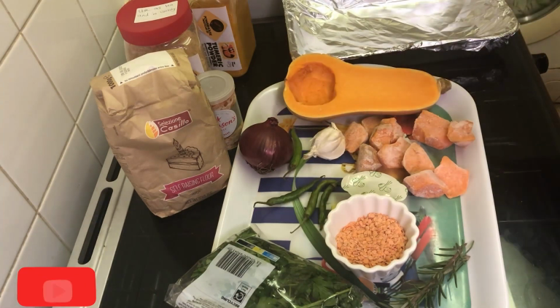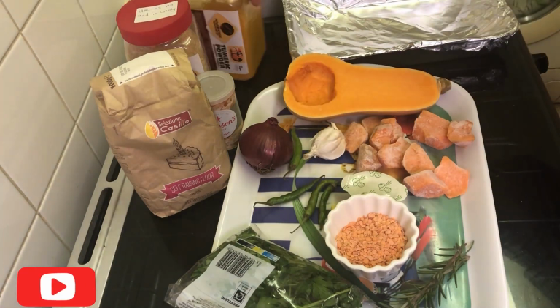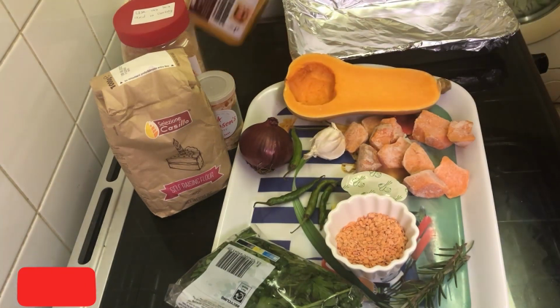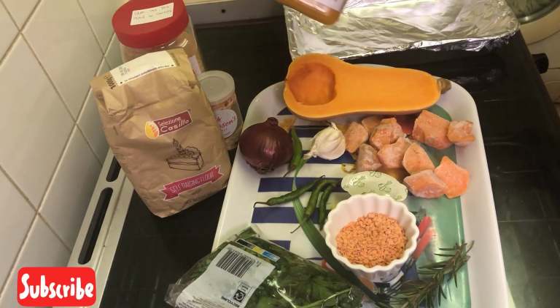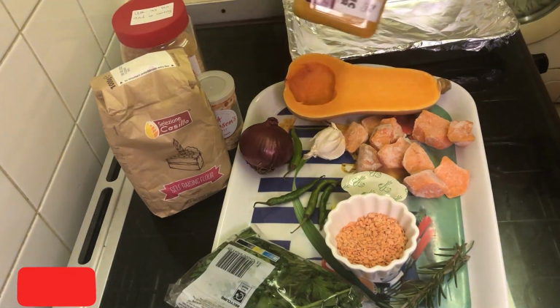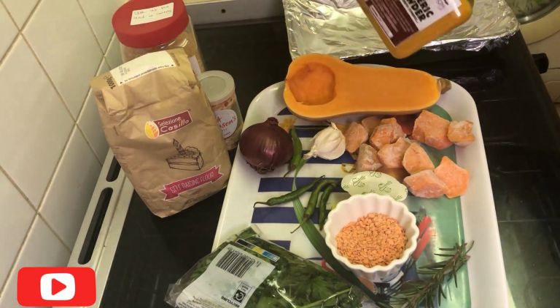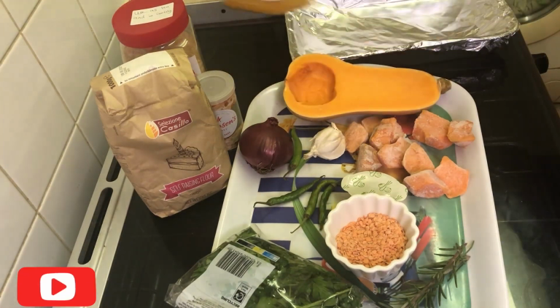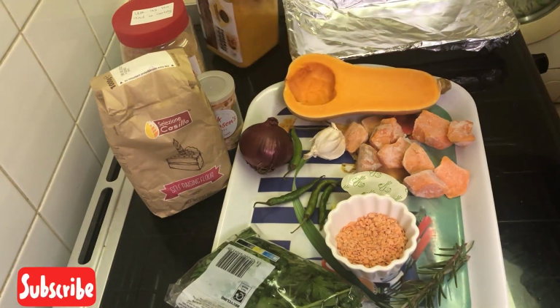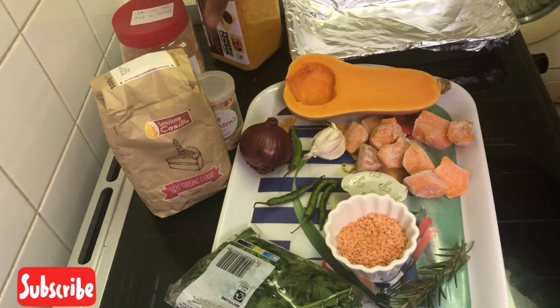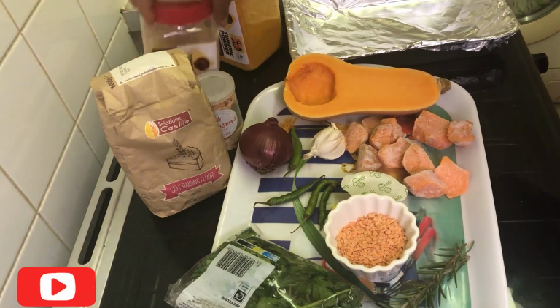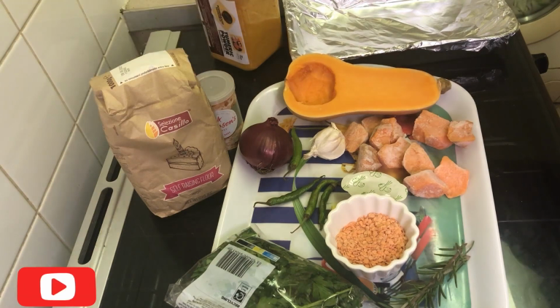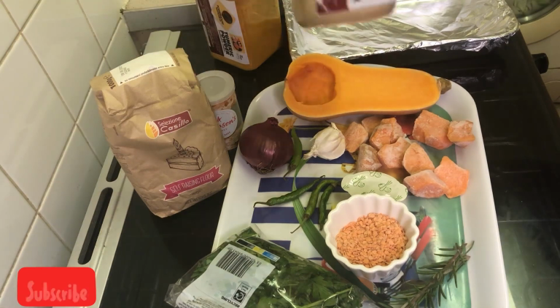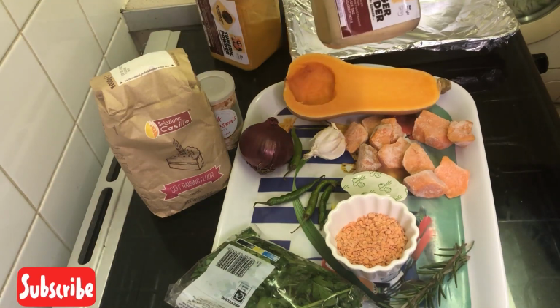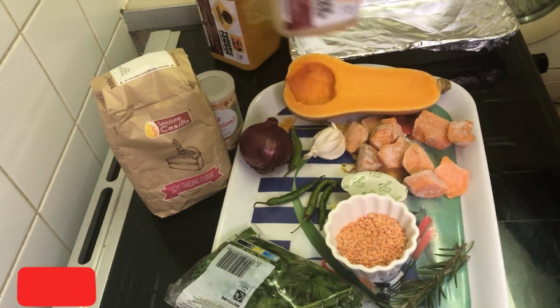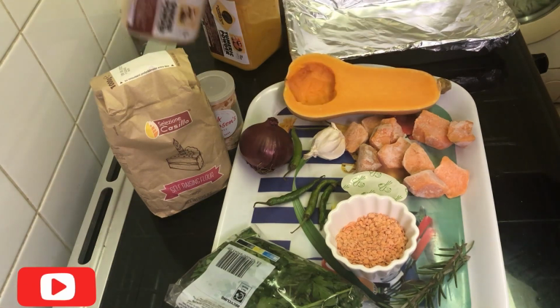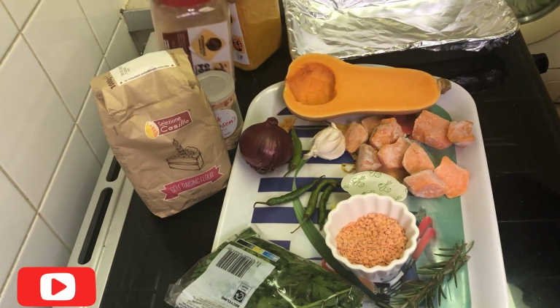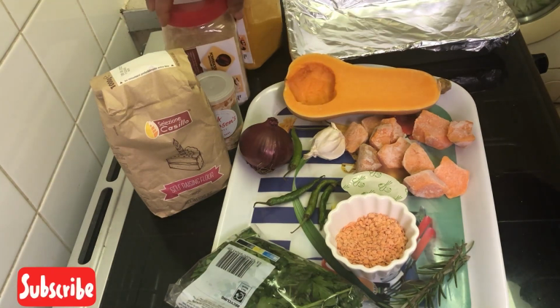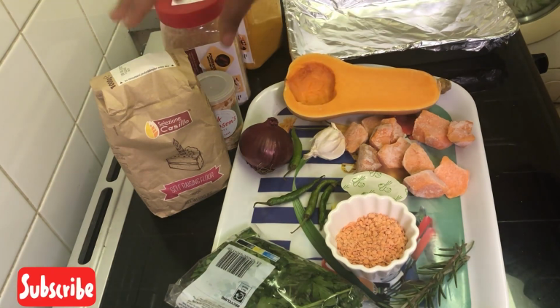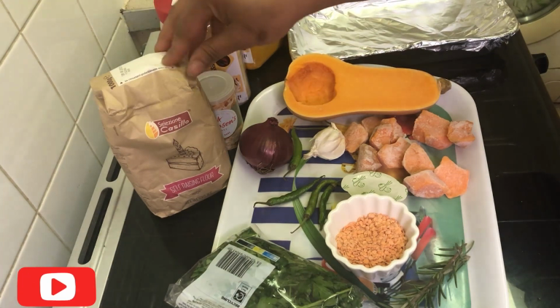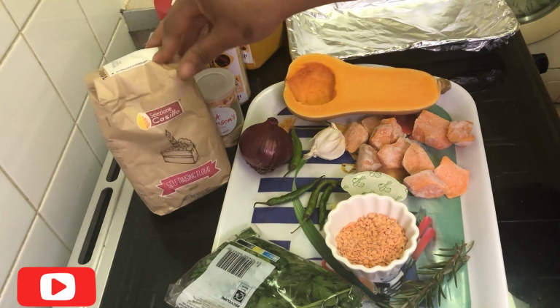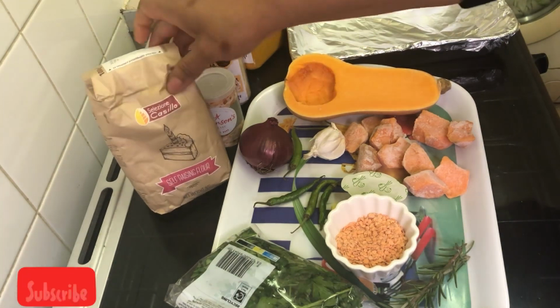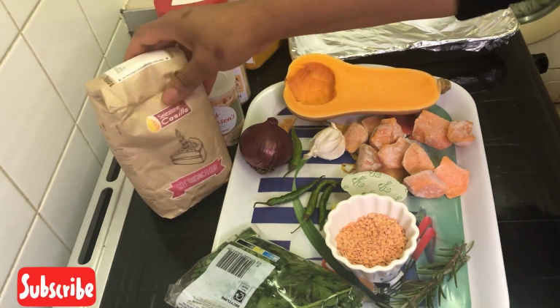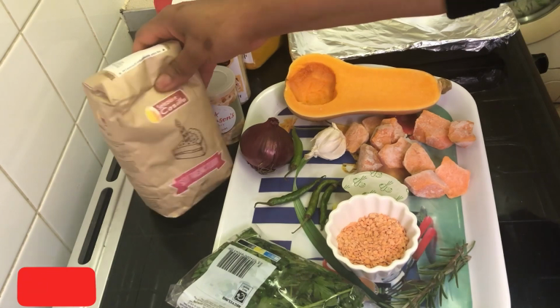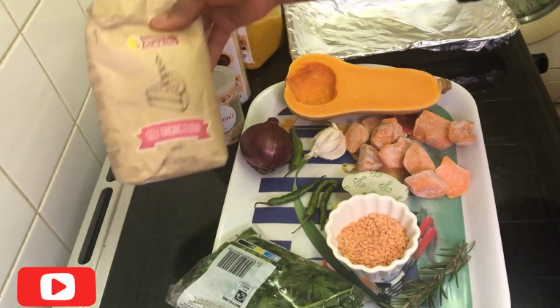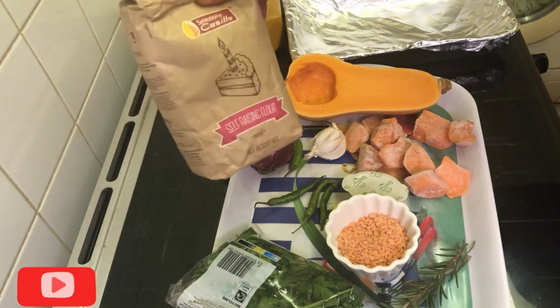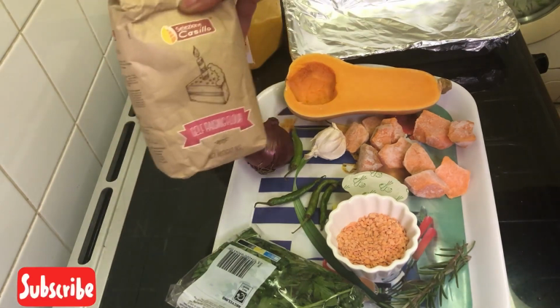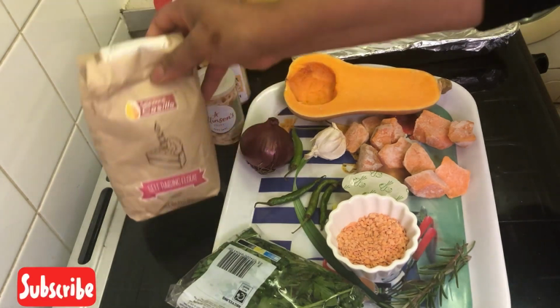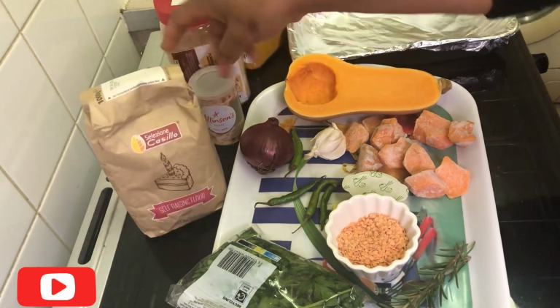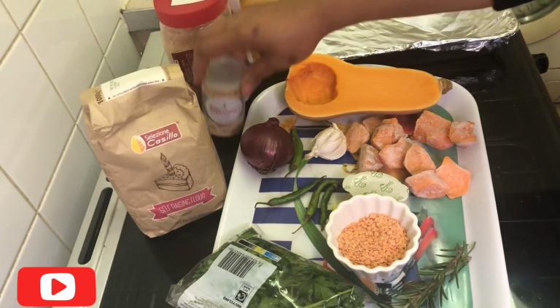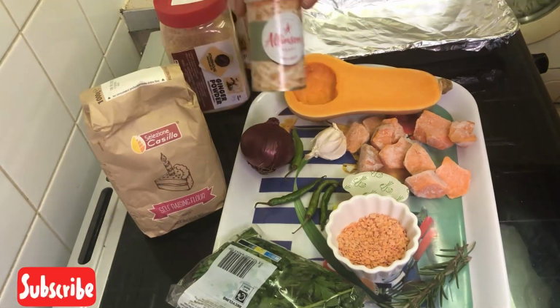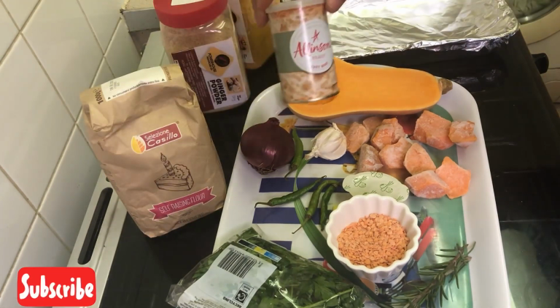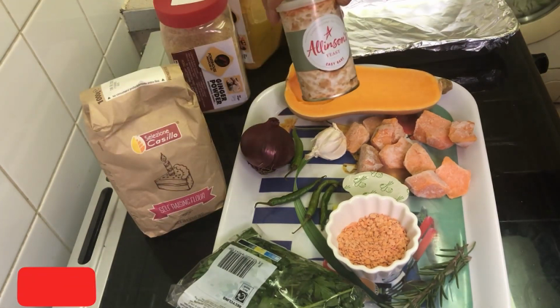Over here, I have my turmeric powder and then I have my ginger powder. For the bread, I have safe raisin flour and then I have my yeast.